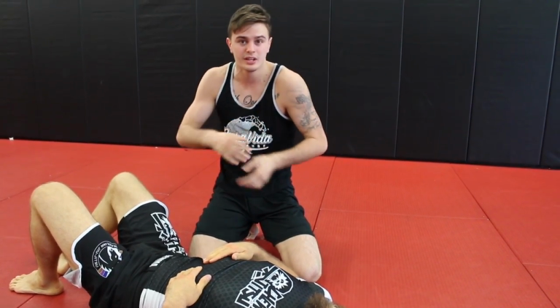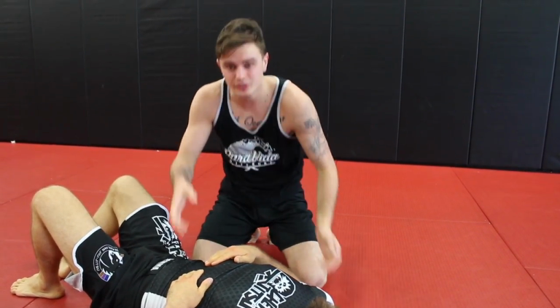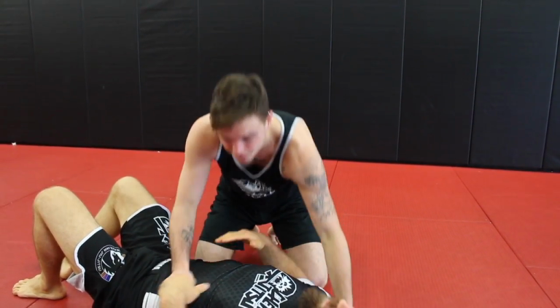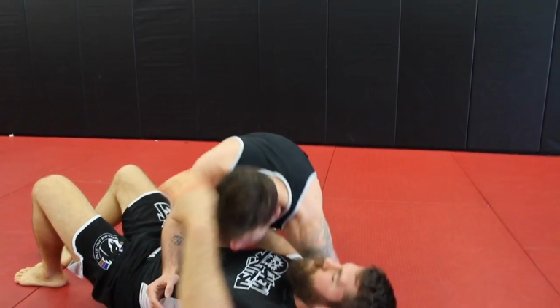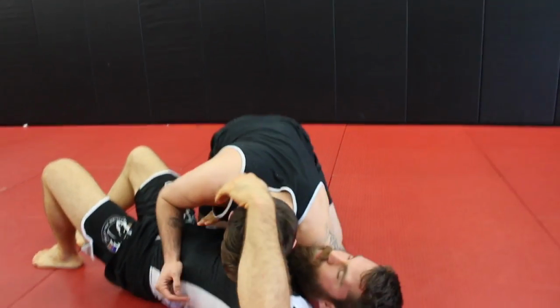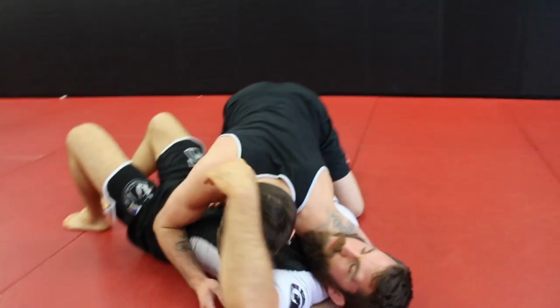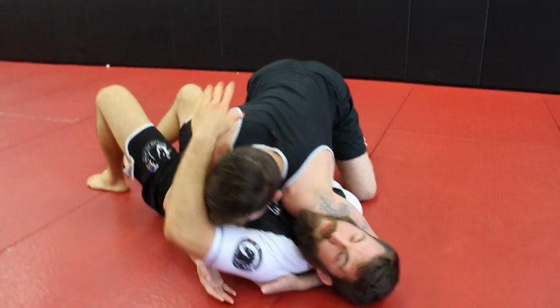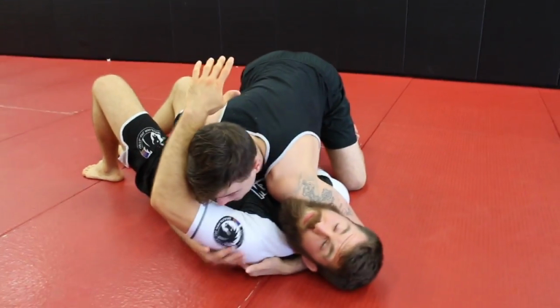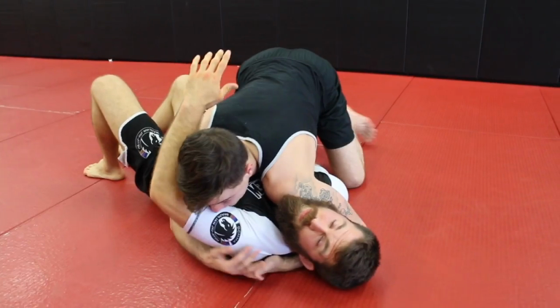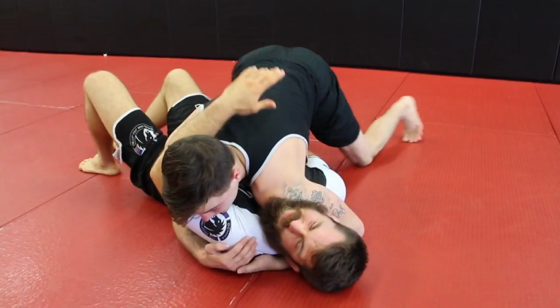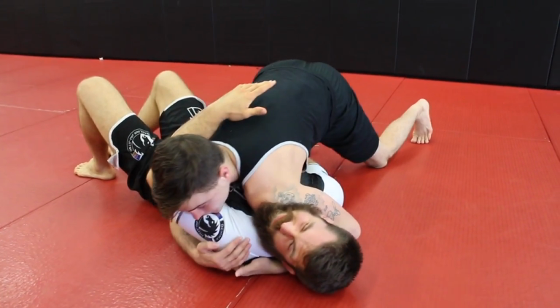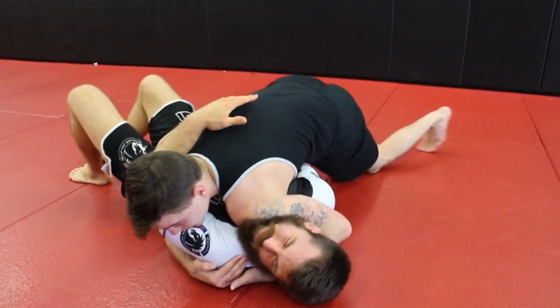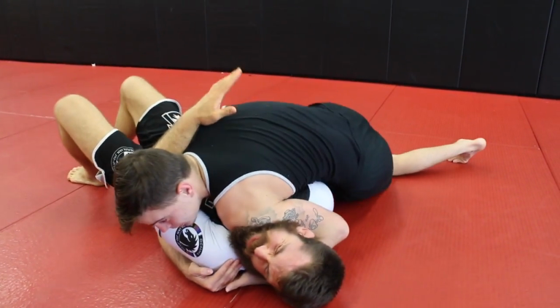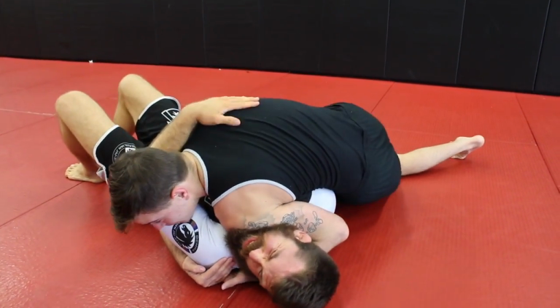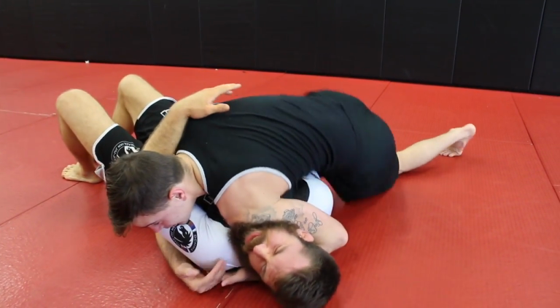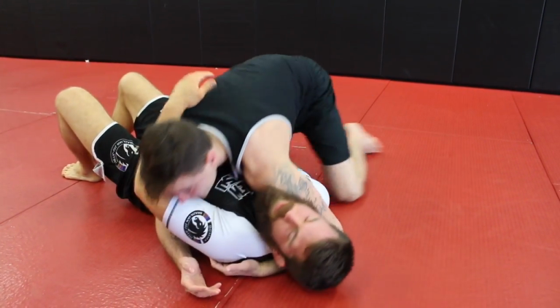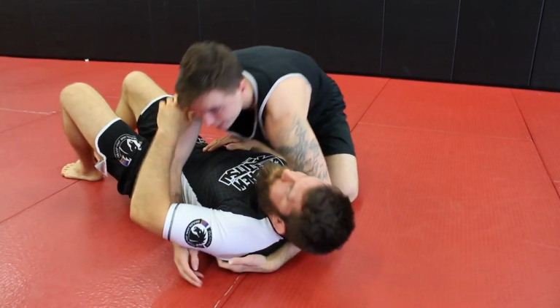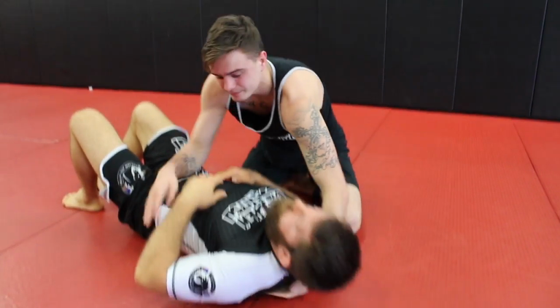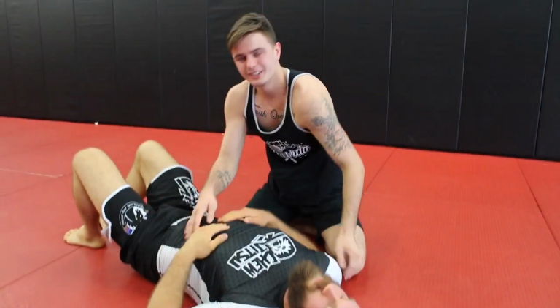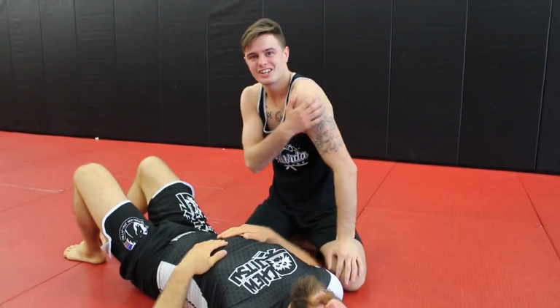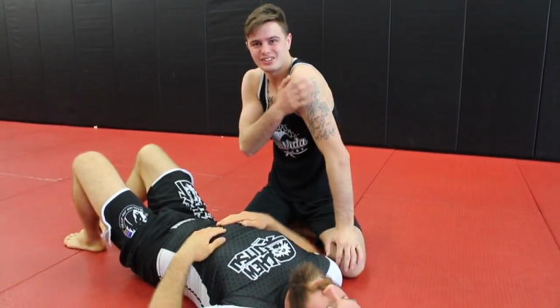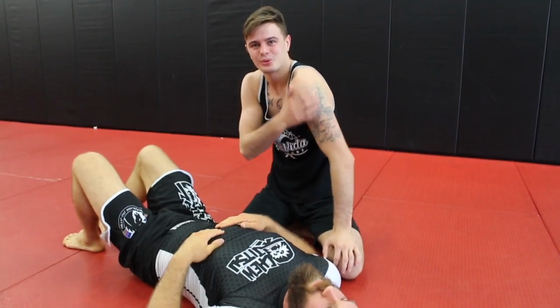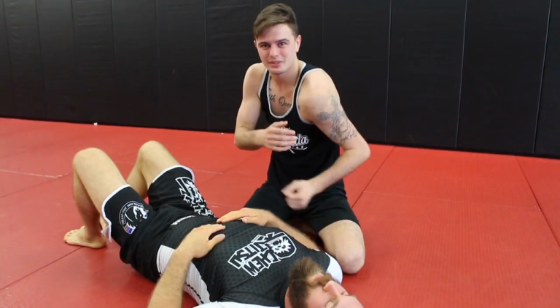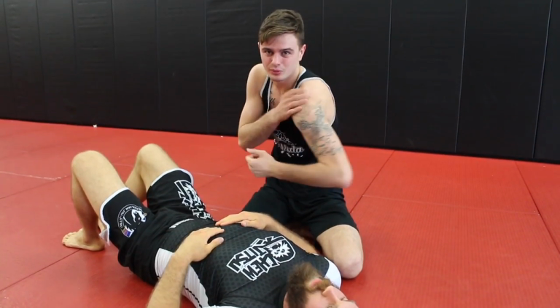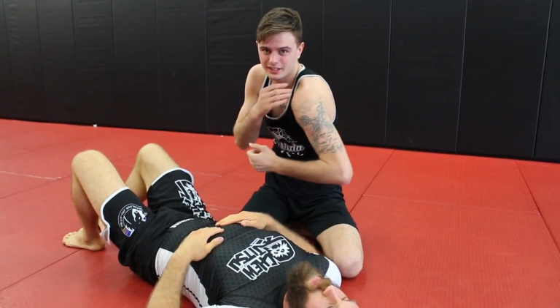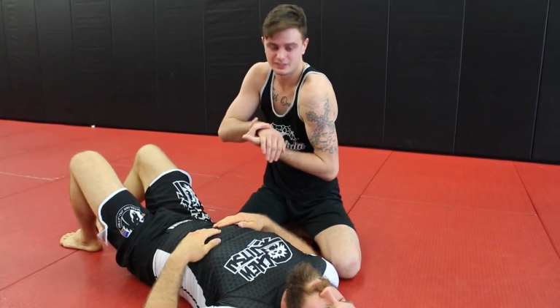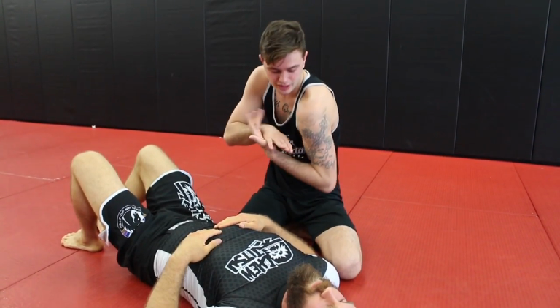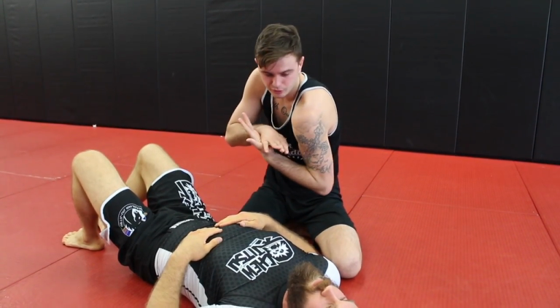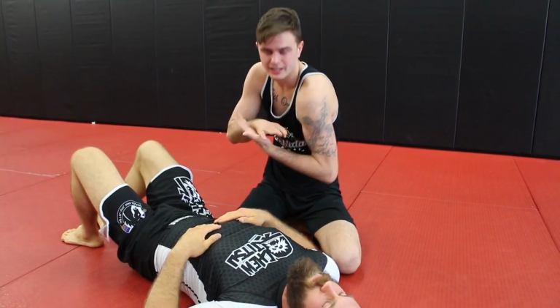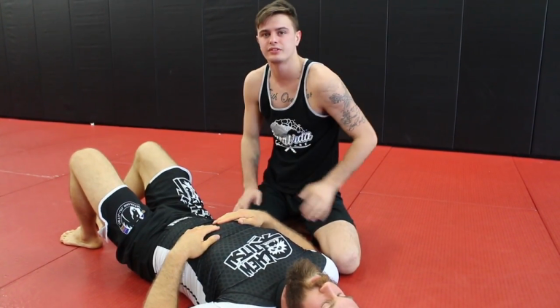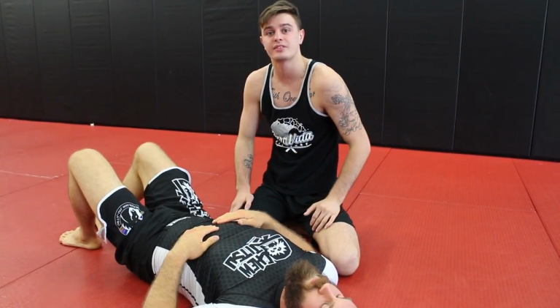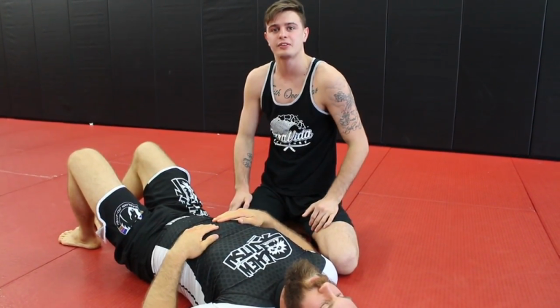You can actually do the Von Flue without even having the grip. If I just get control and put enough pressure down — and if you've got skinny shoulders like me — you can wedge it in and just drop all your weight down and still get the same effect.